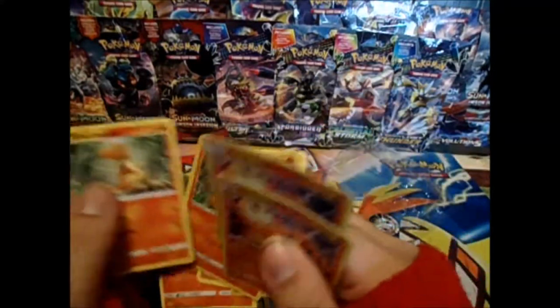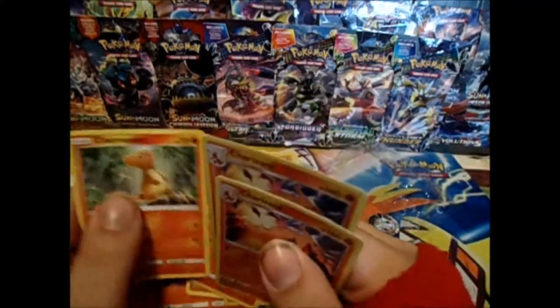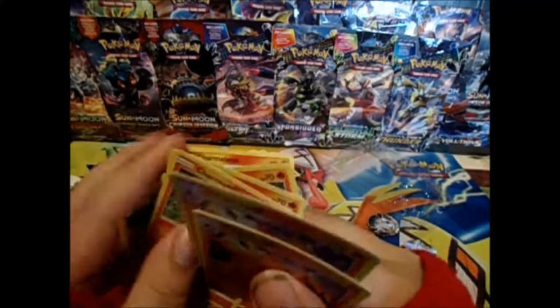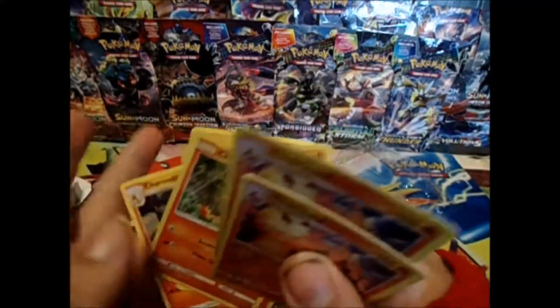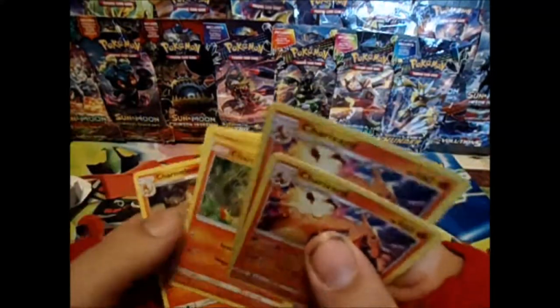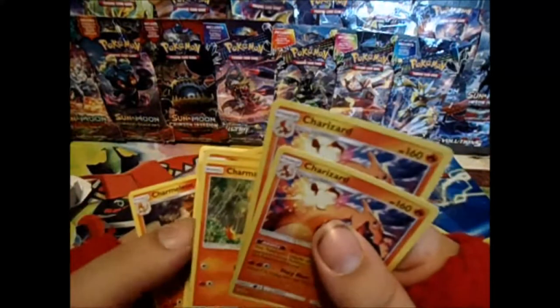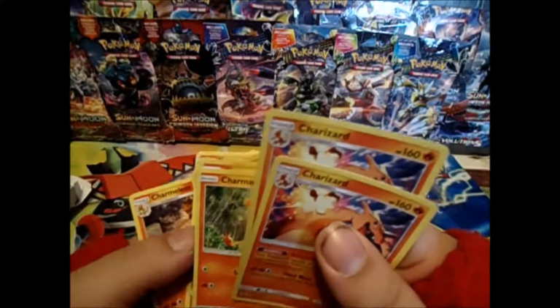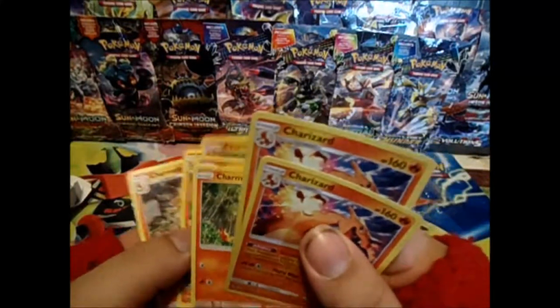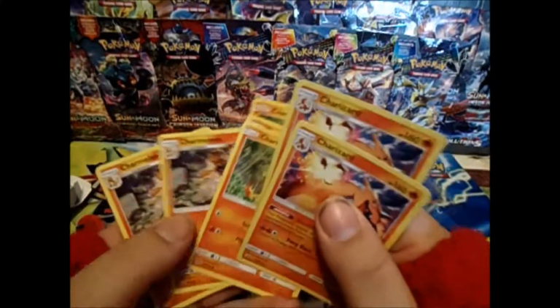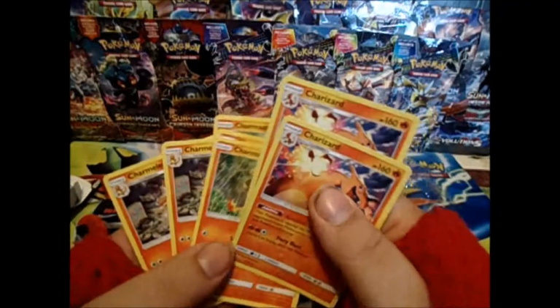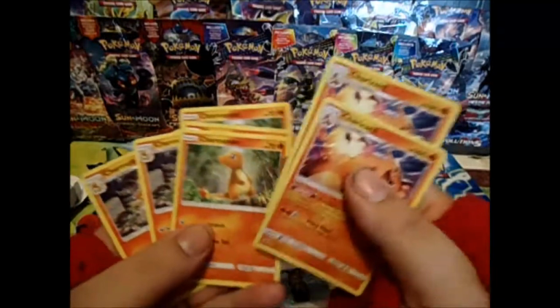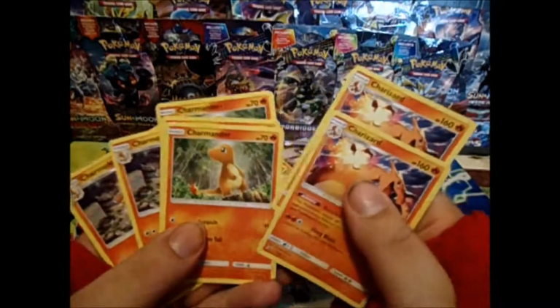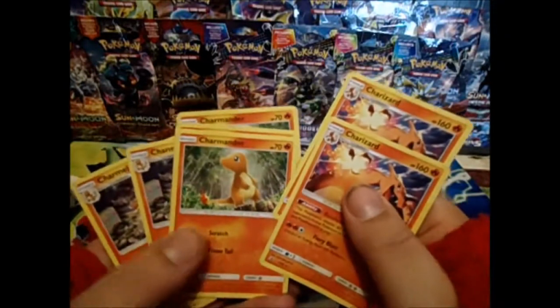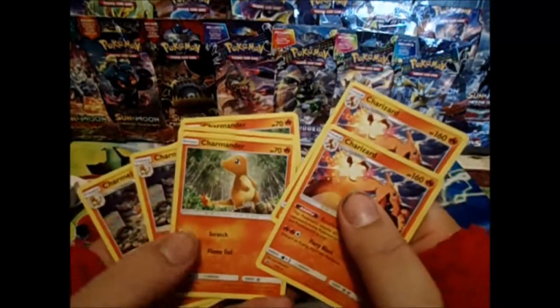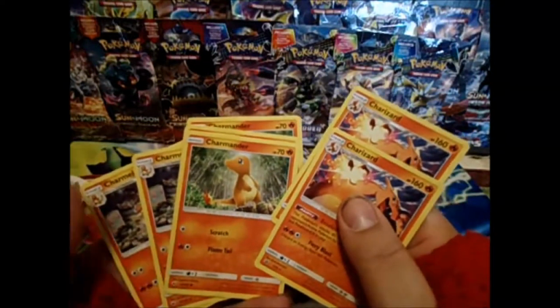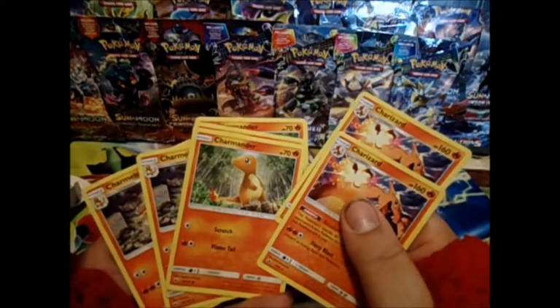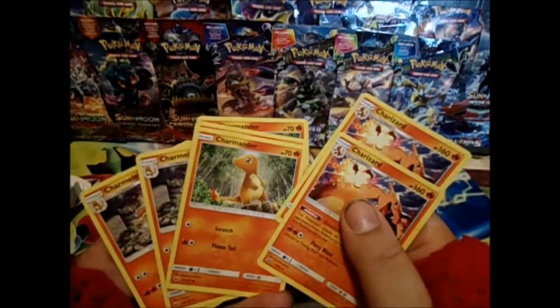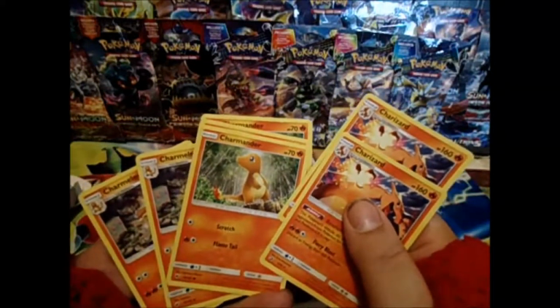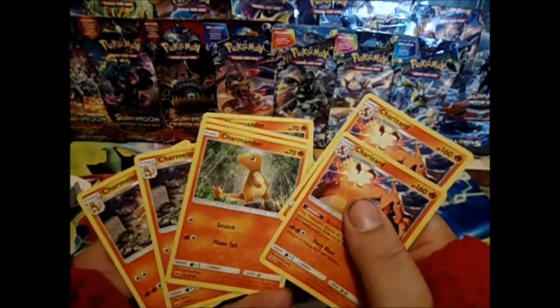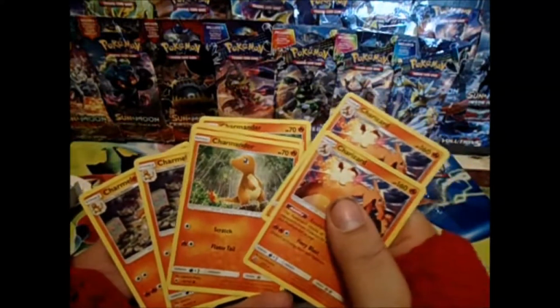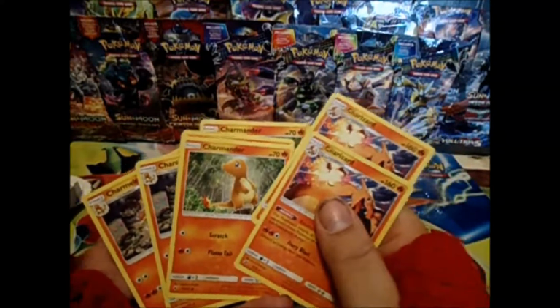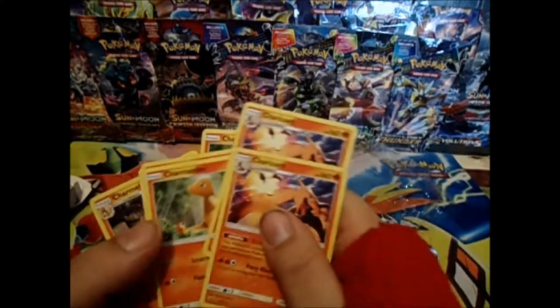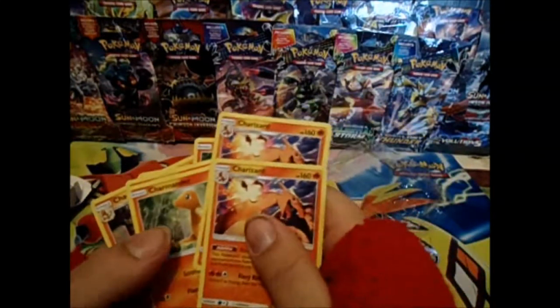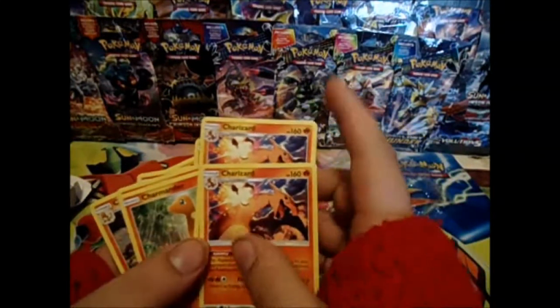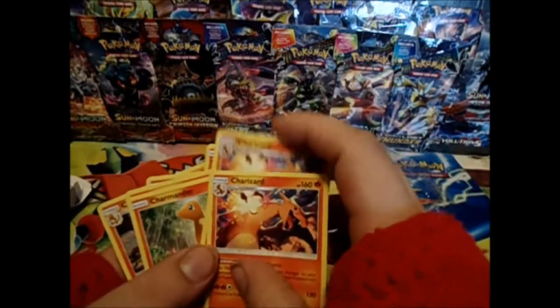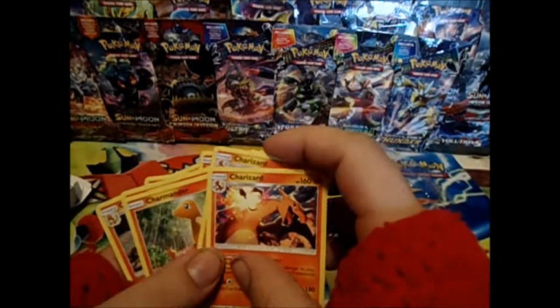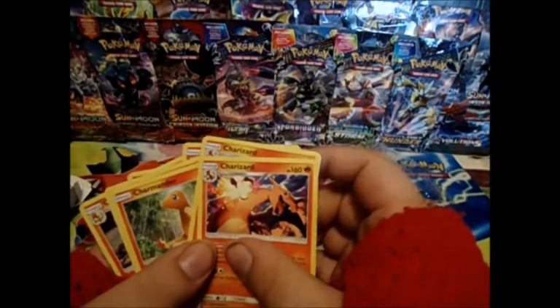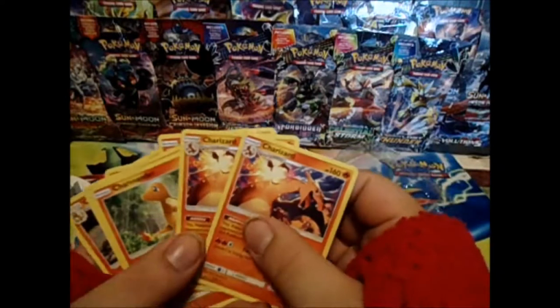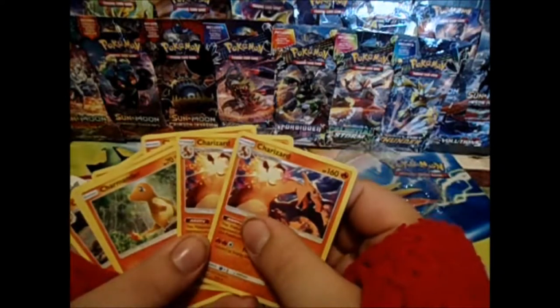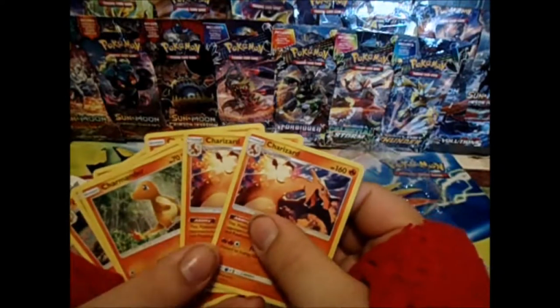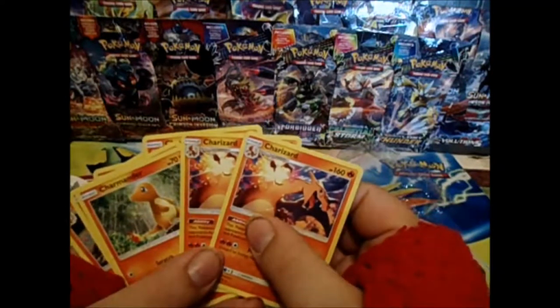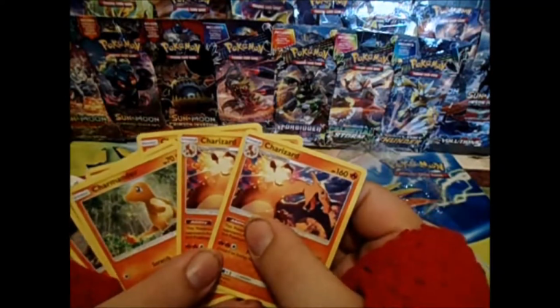Alright, we have a 3-2-2 line of Tepig, Emboar, and Dragon Majesty Charizard.